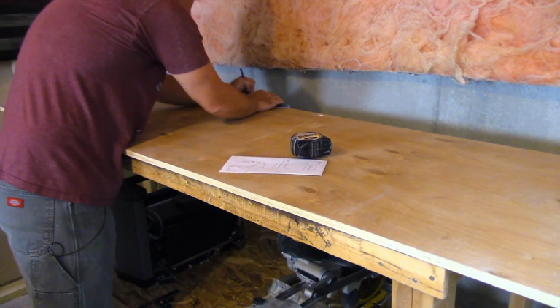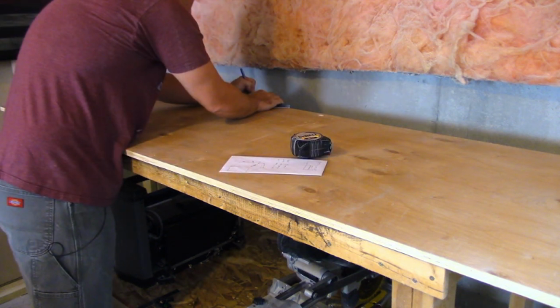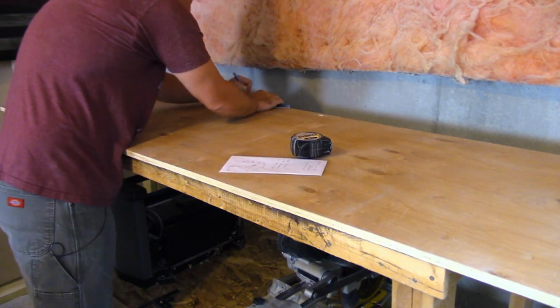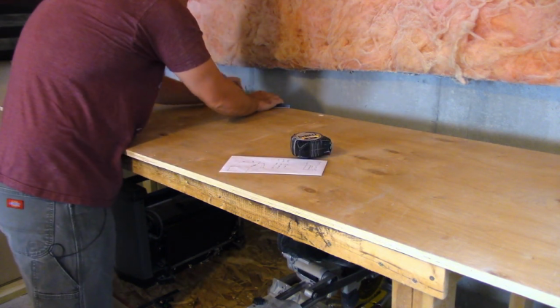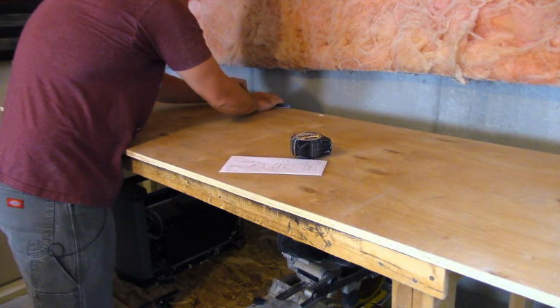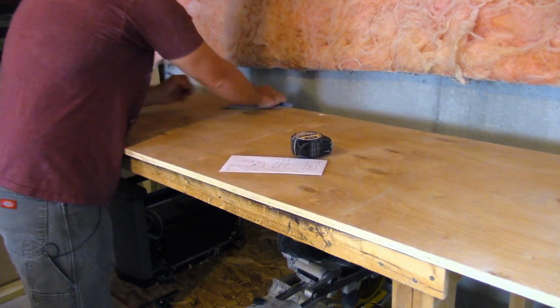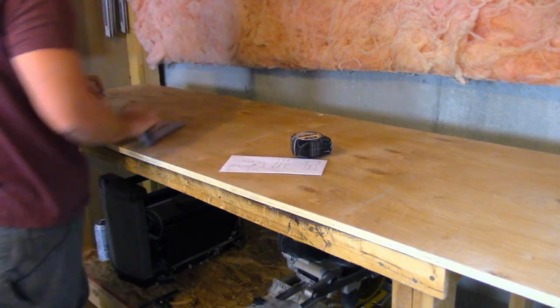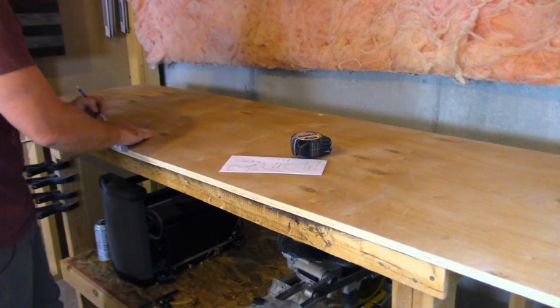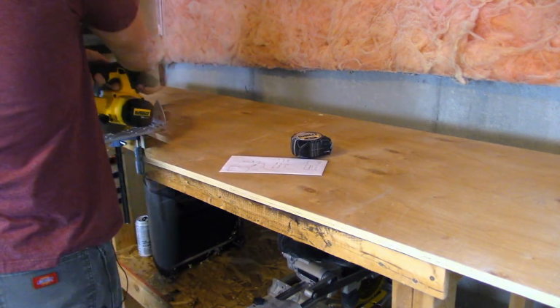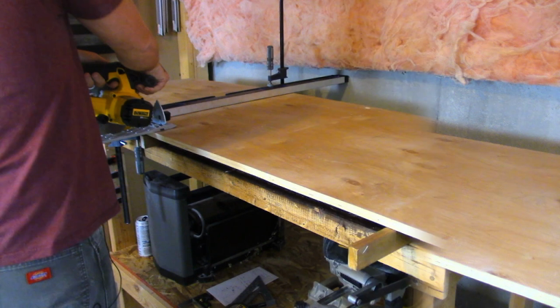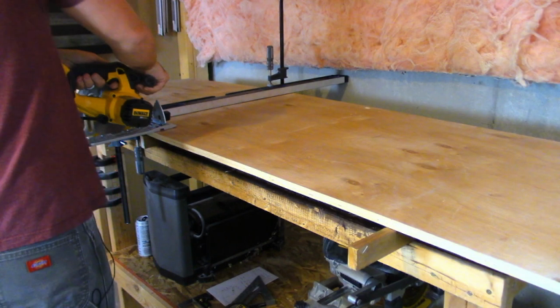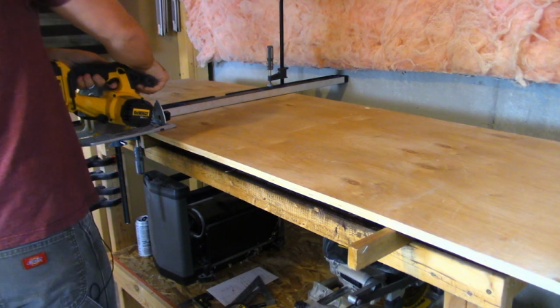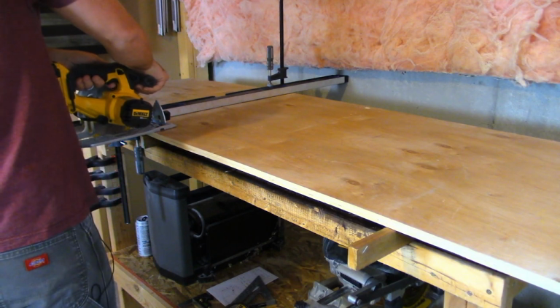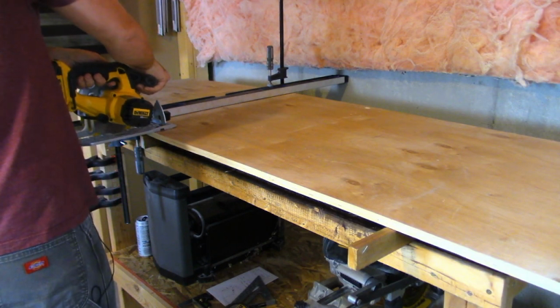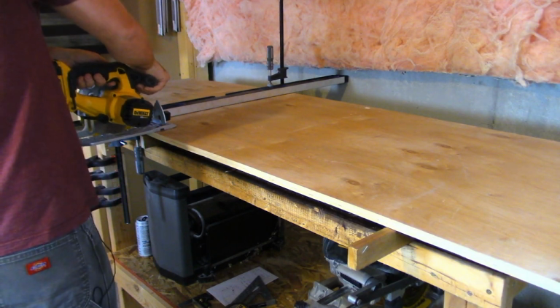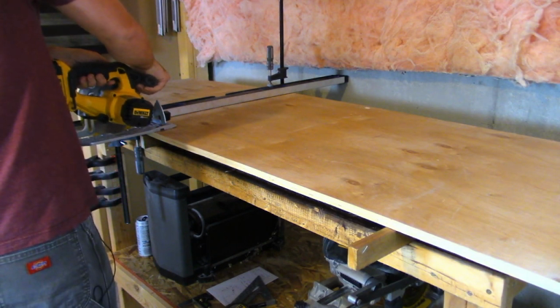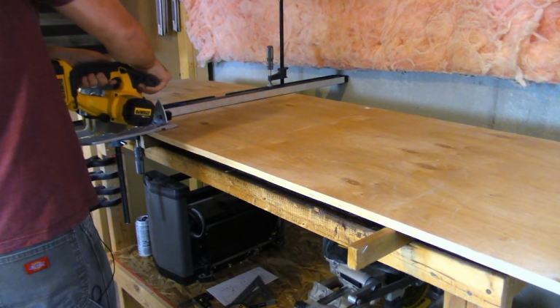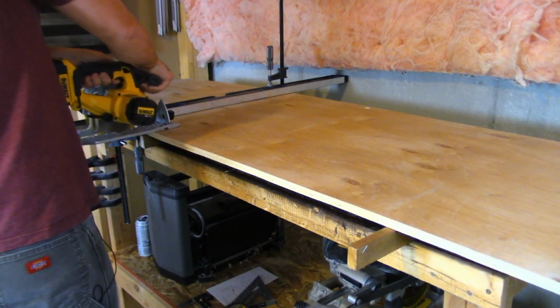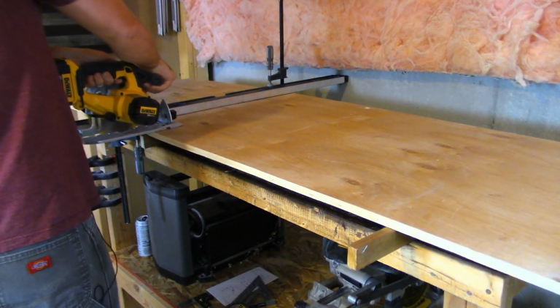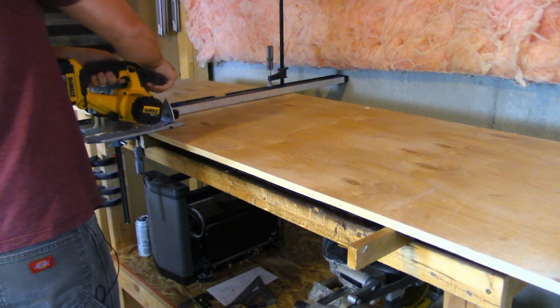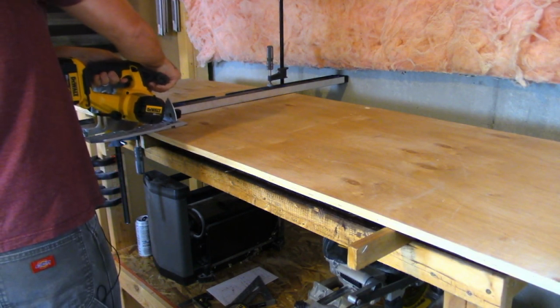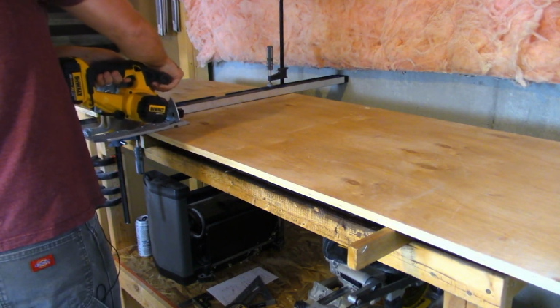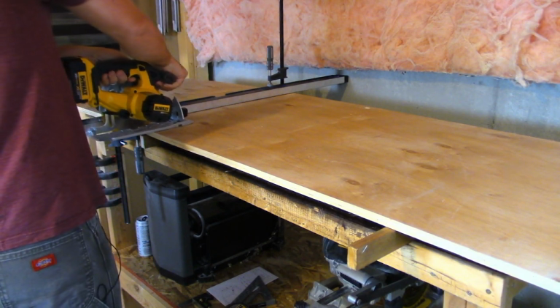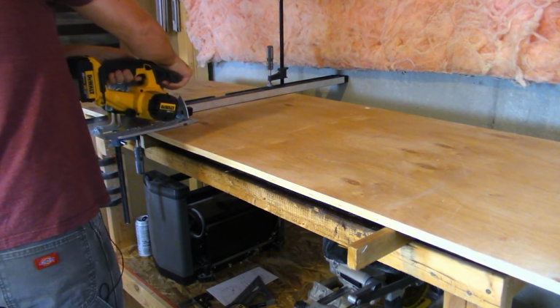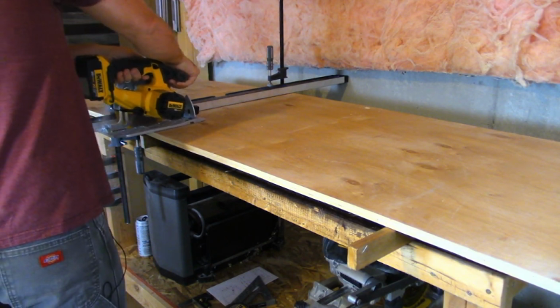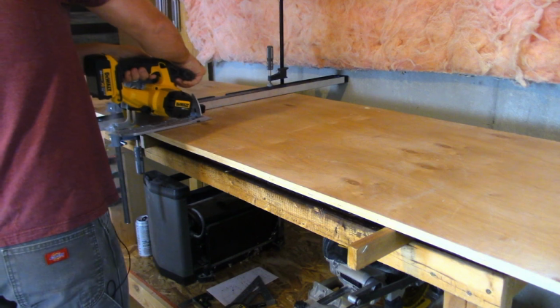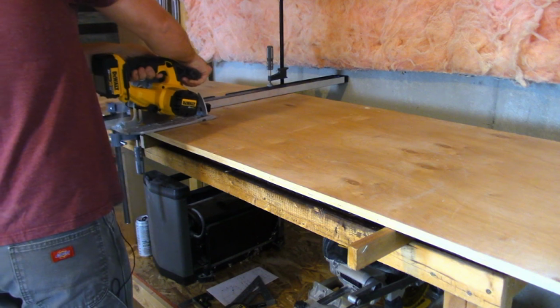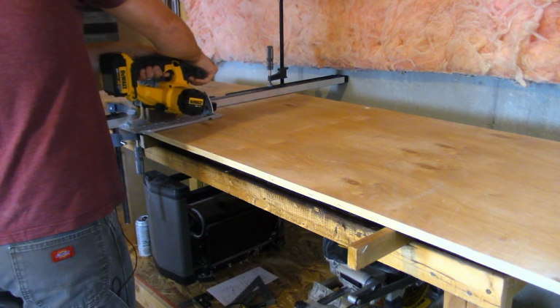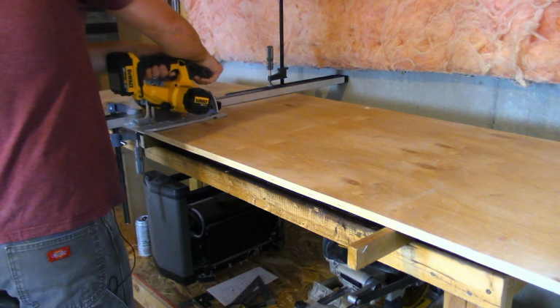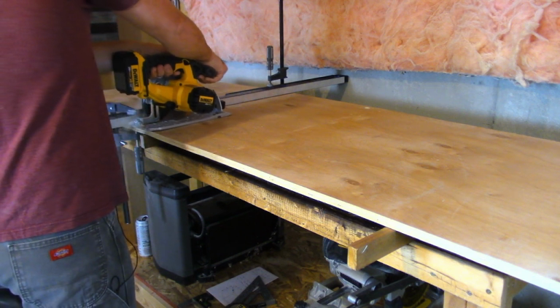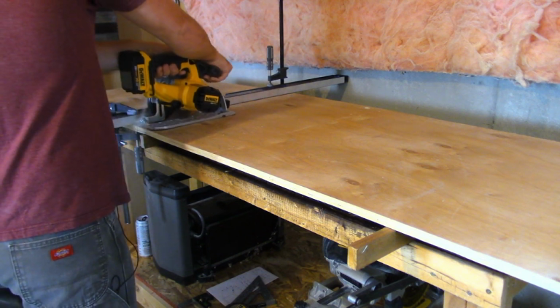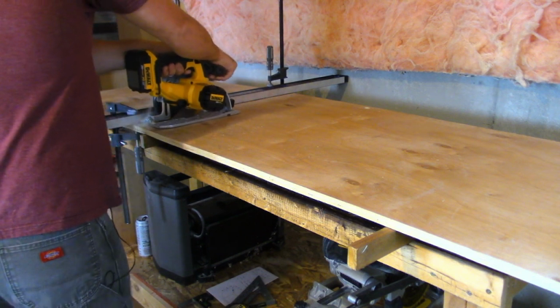If you guys follow me on Instagram, you saw a couple weeks ago I picked up some recycled plywood from the fire department that I work for. I got various thicknesses and various dimensions.